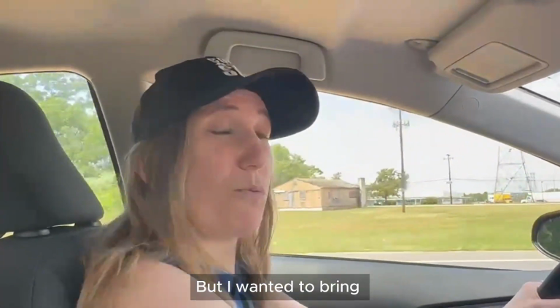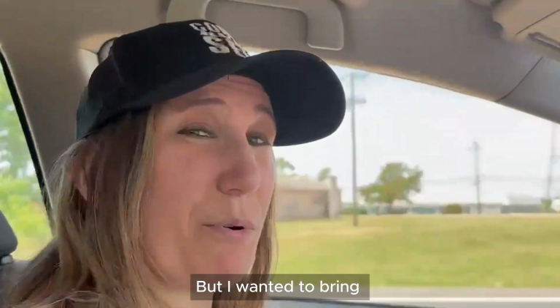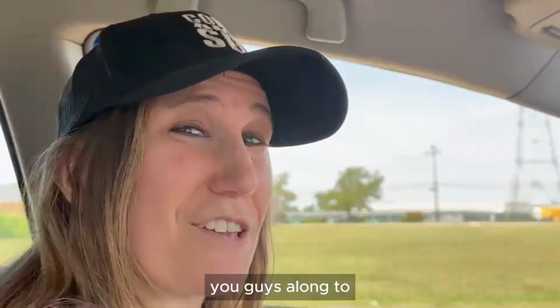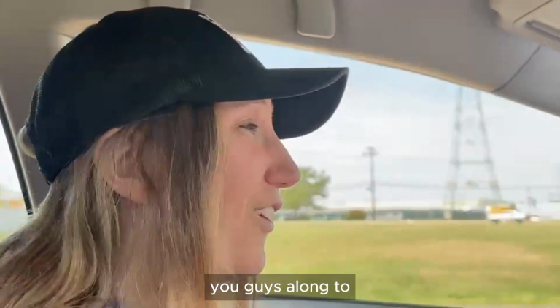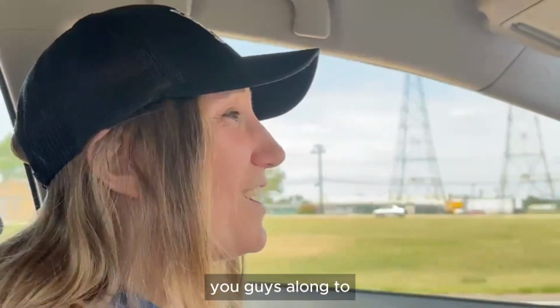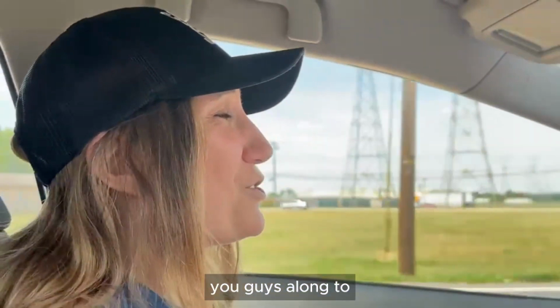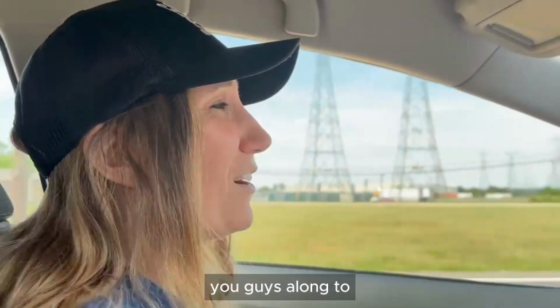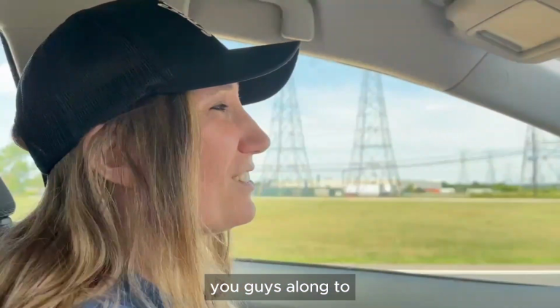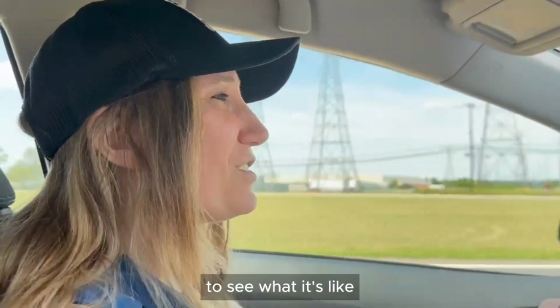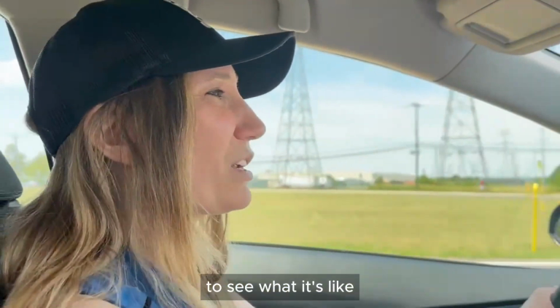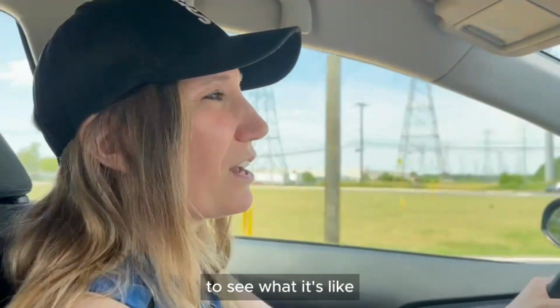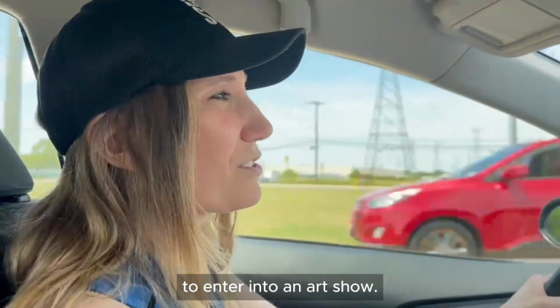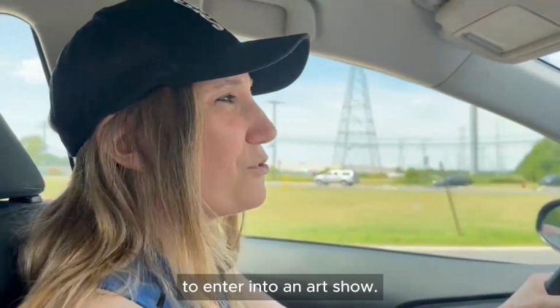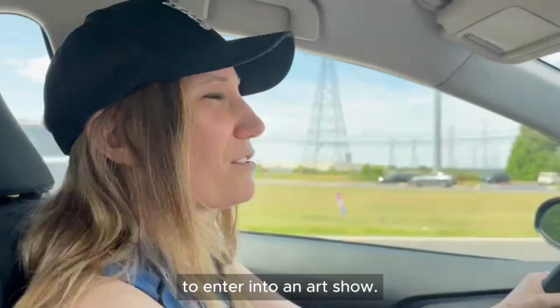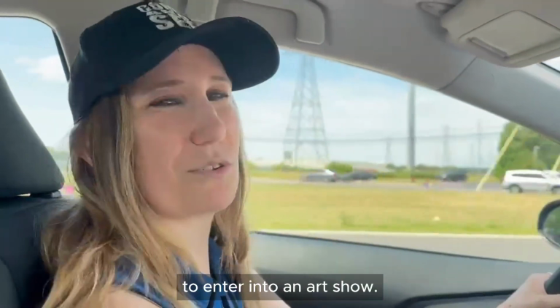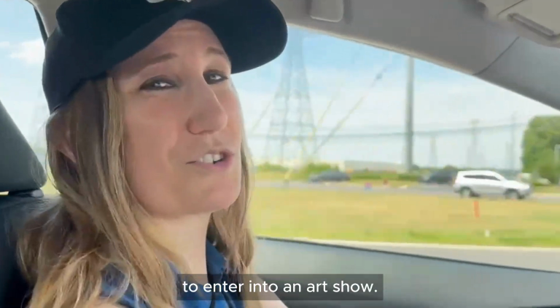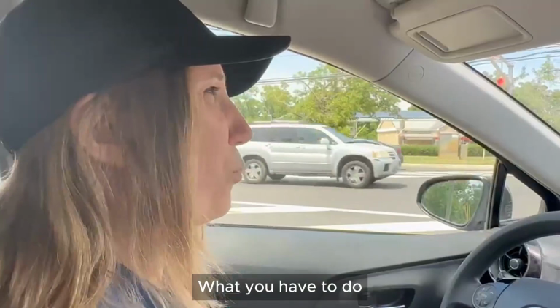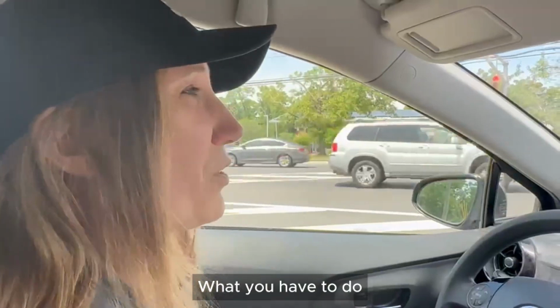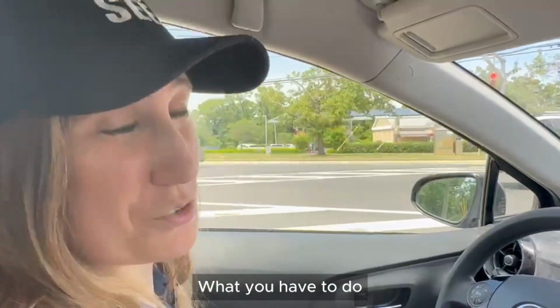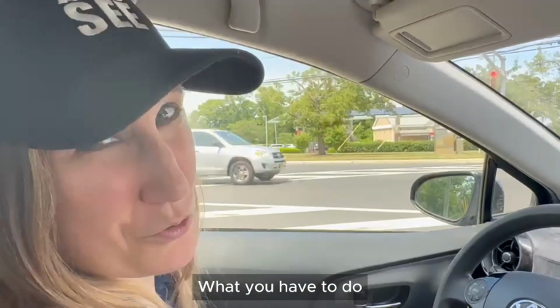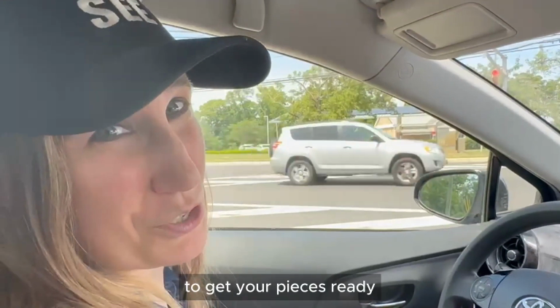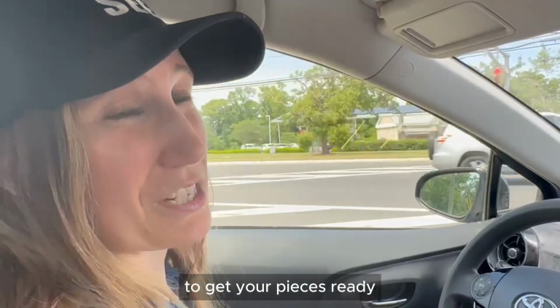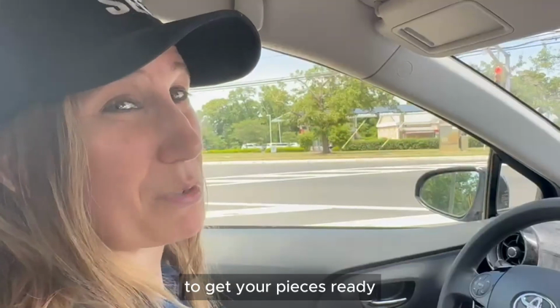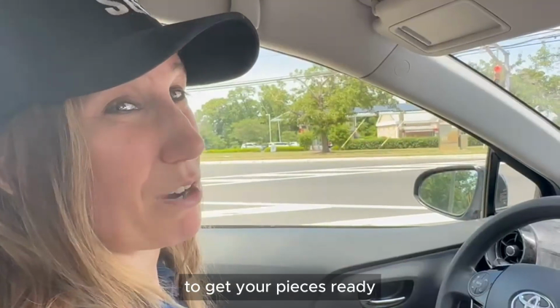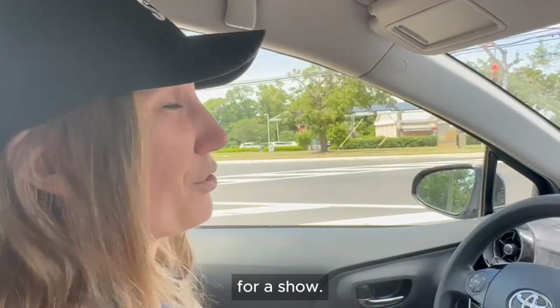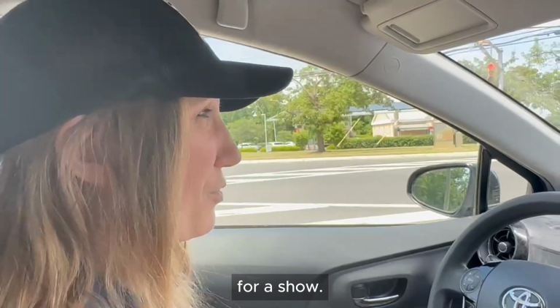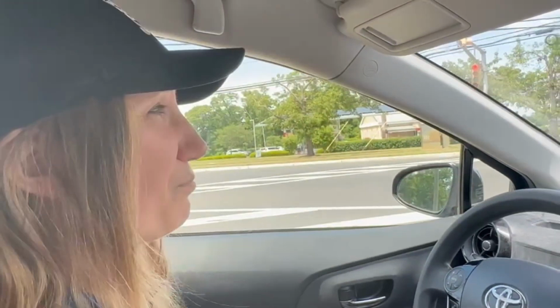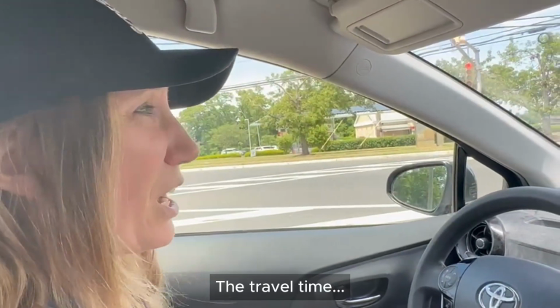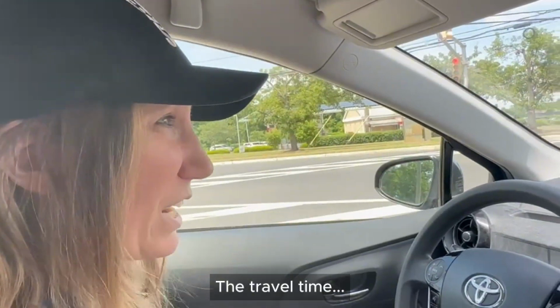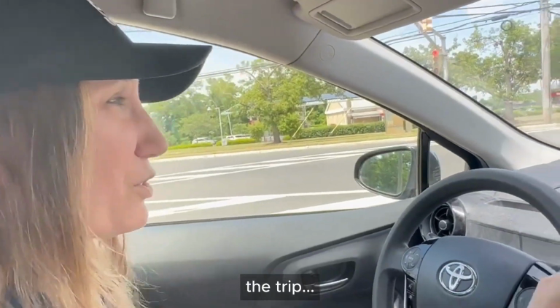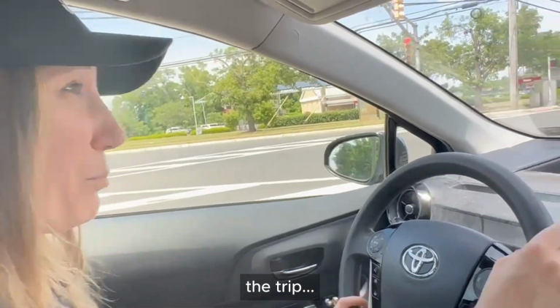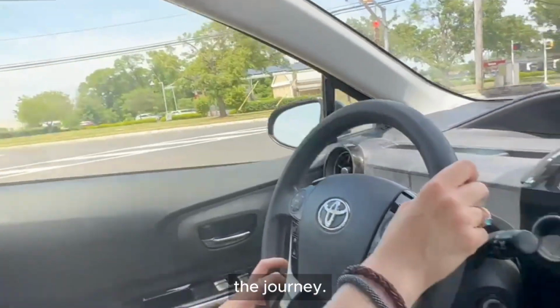I wanted to bring you guys along to see what it's like to enter into an art show — what you have to do to get your pieces ready, the travel time, the trip, the journey.